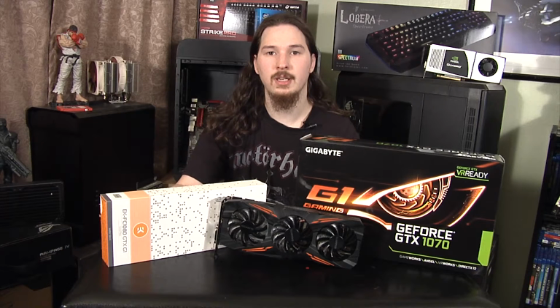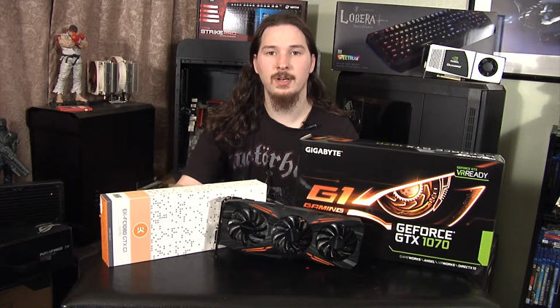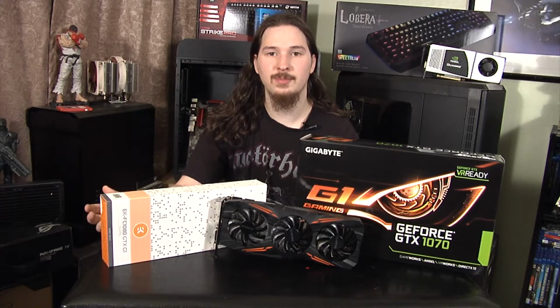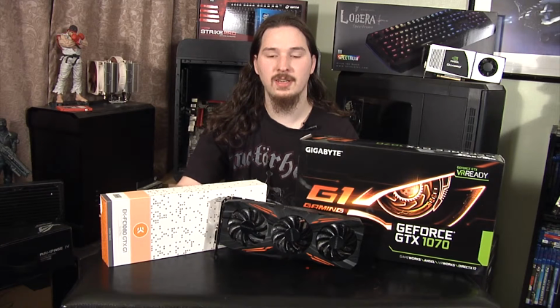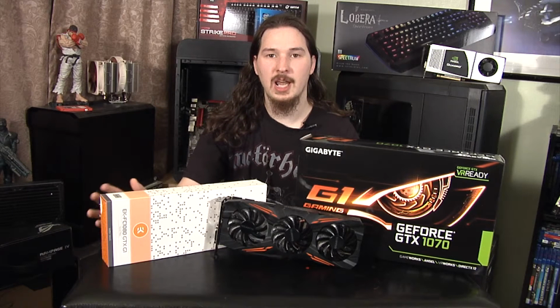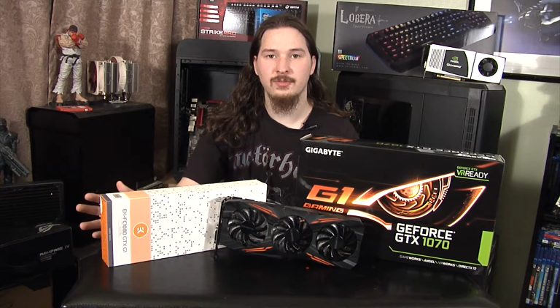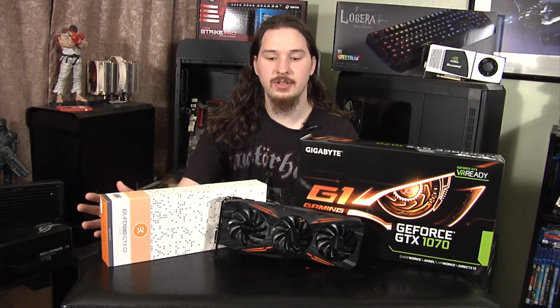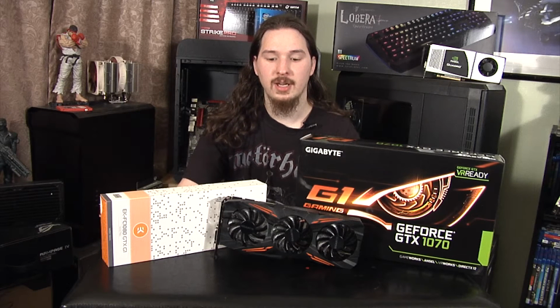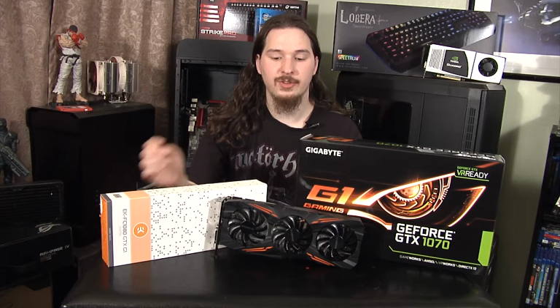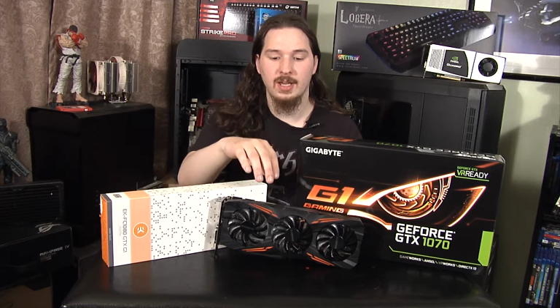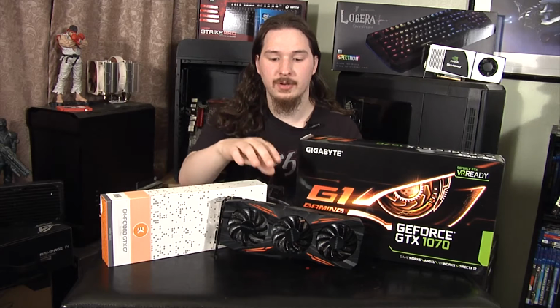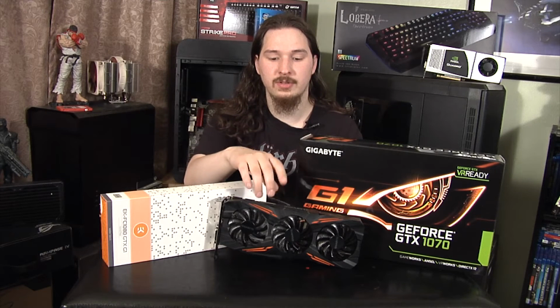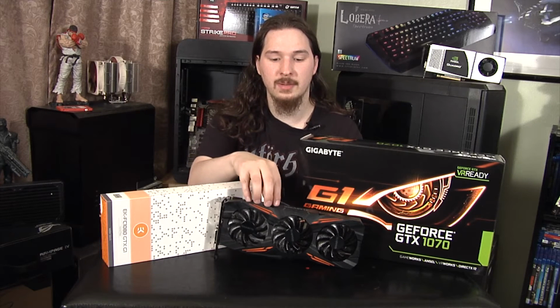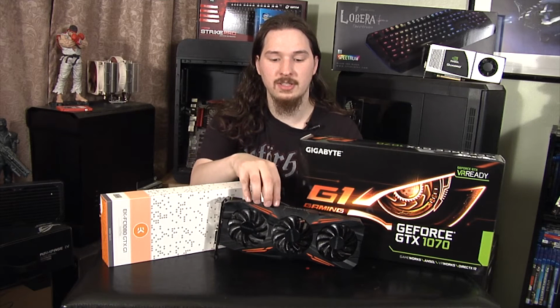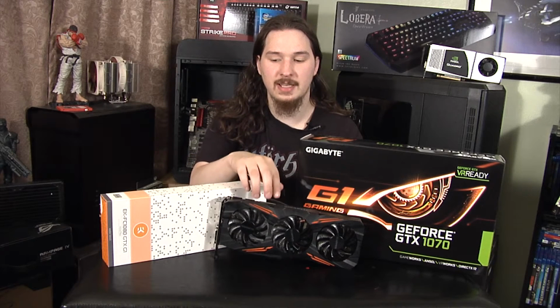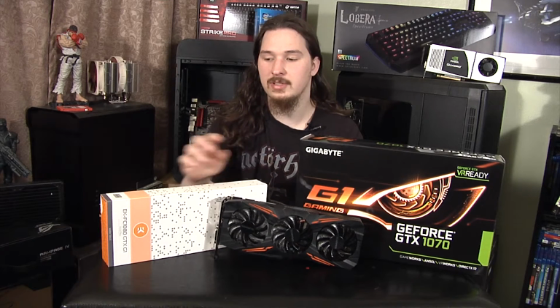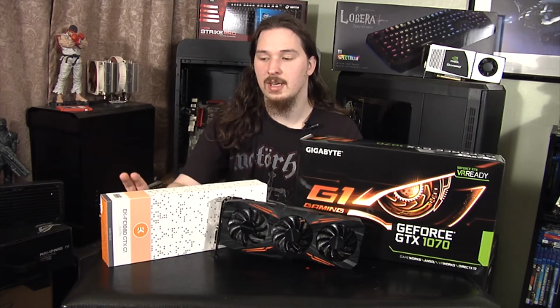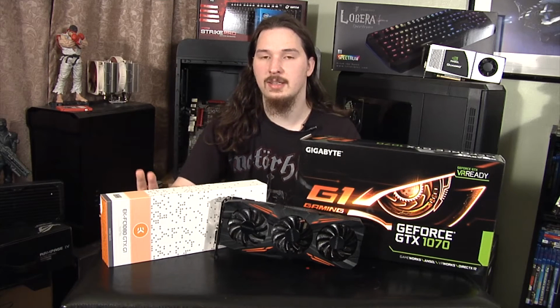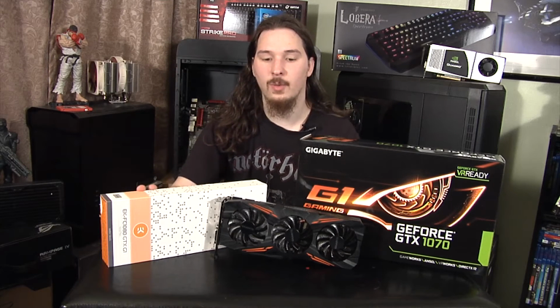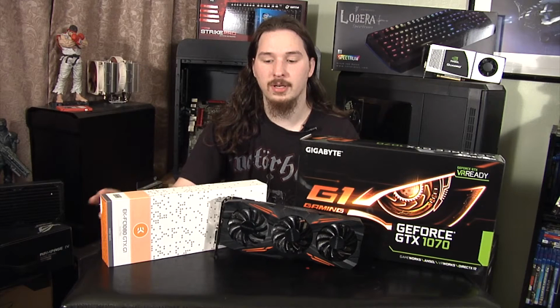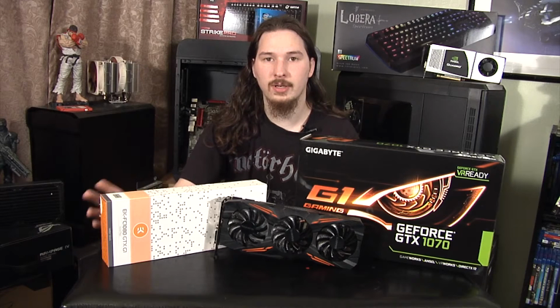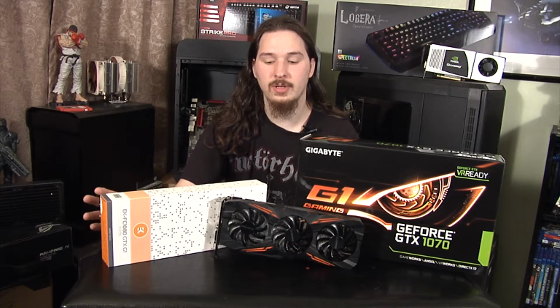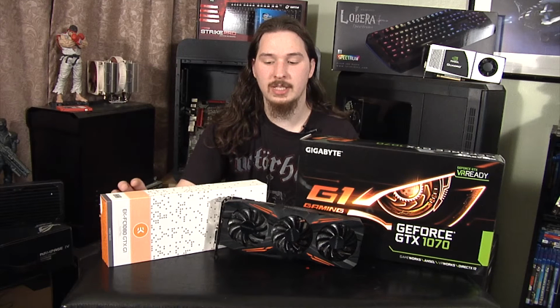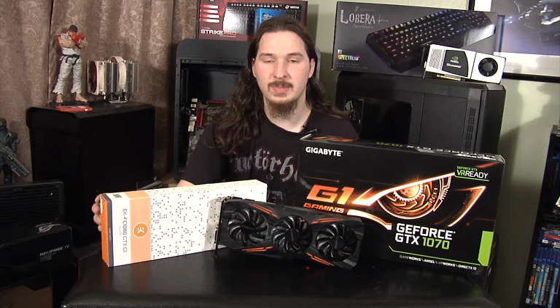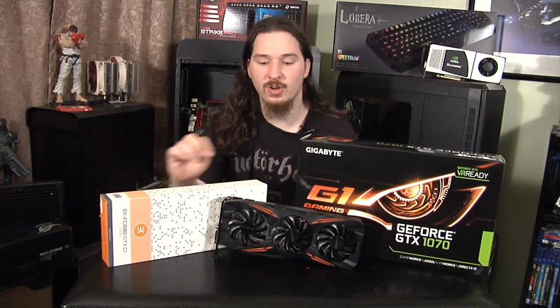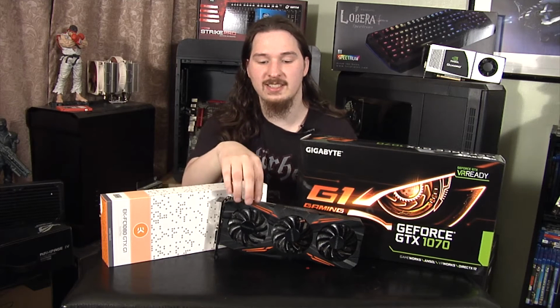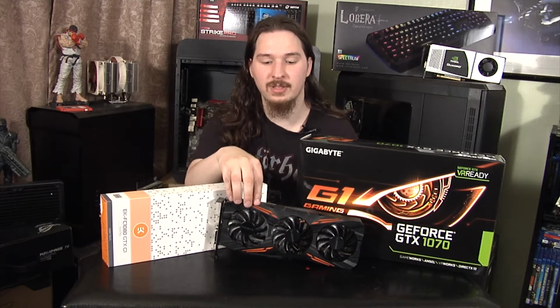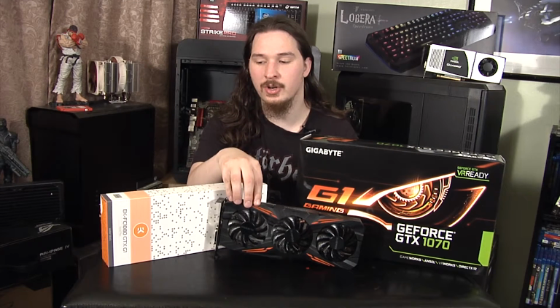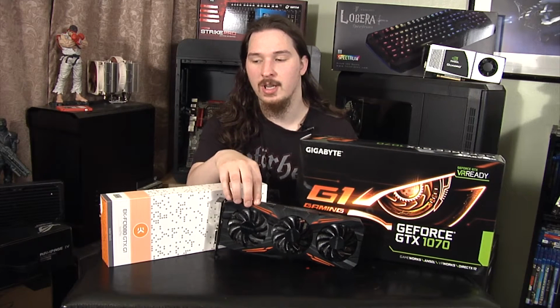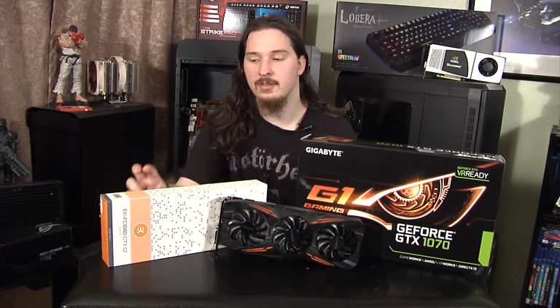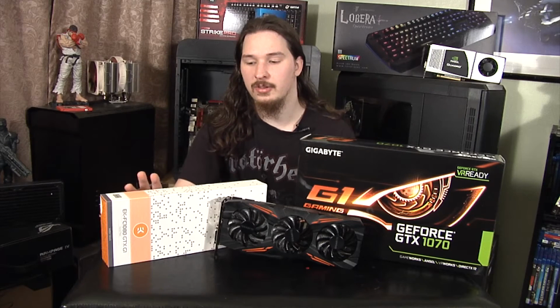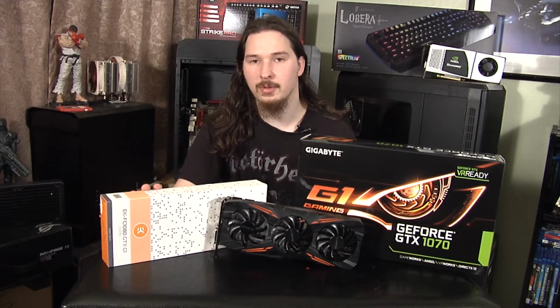Hello everybody, my name is Isaiah and I have a special video for you today. In front of me I have my personal Gigabyte GTX 1070 and an EK water block. So what I'm going to do is kind of give a speed video of me disassembling this video card and installing this water block.